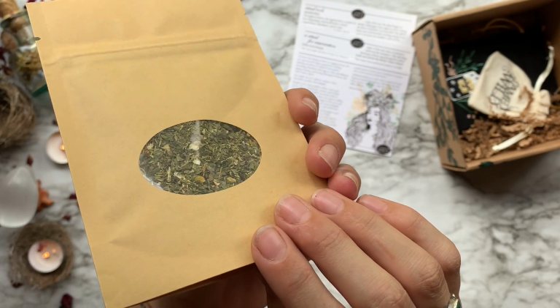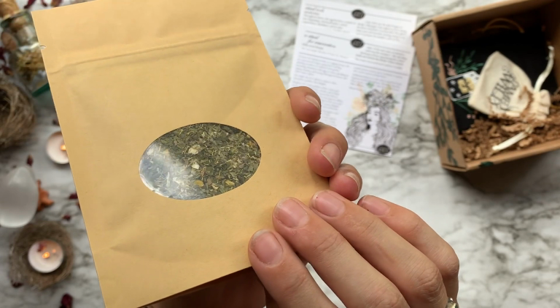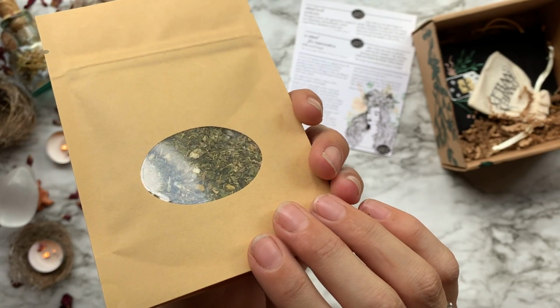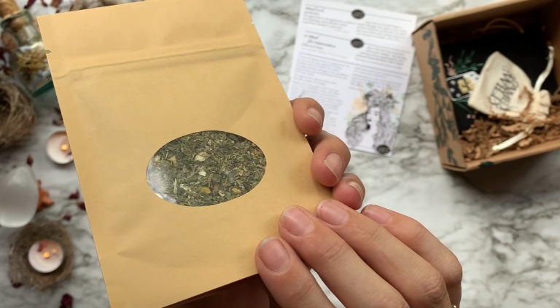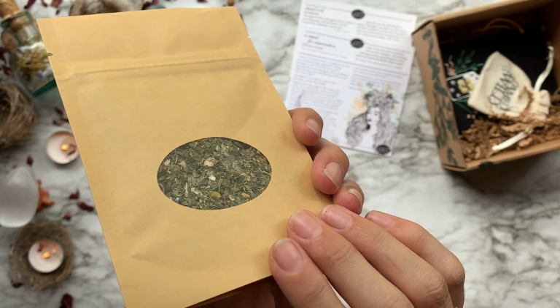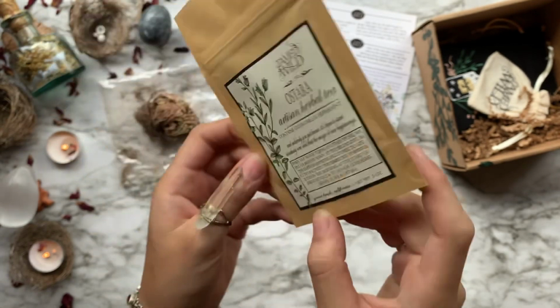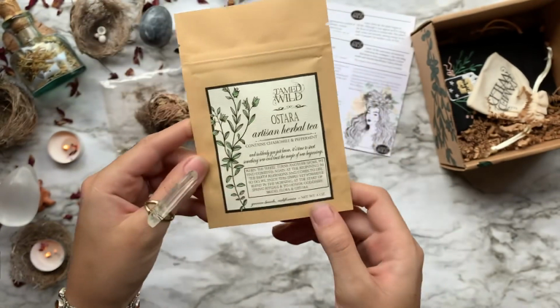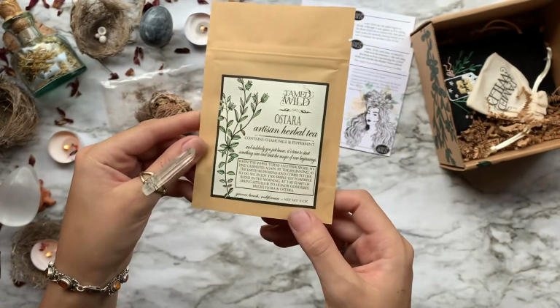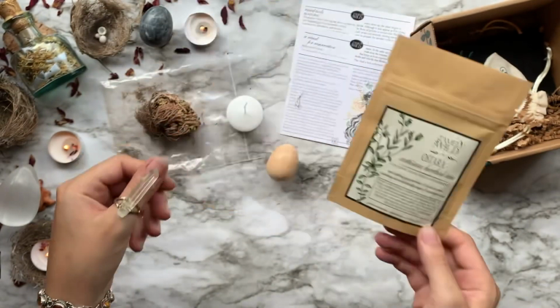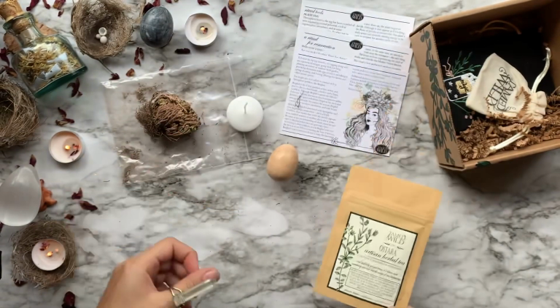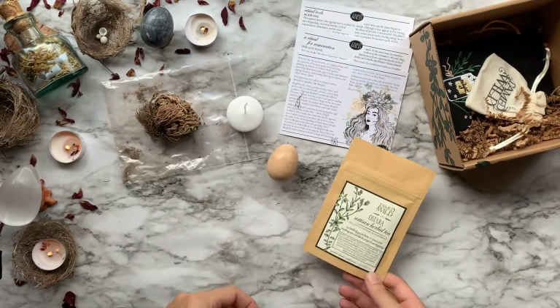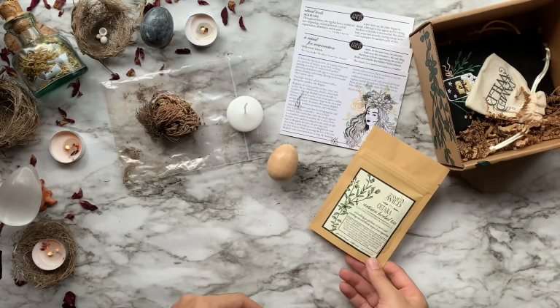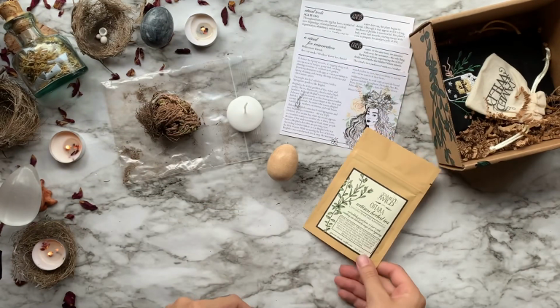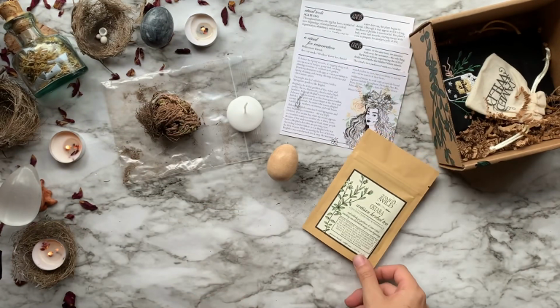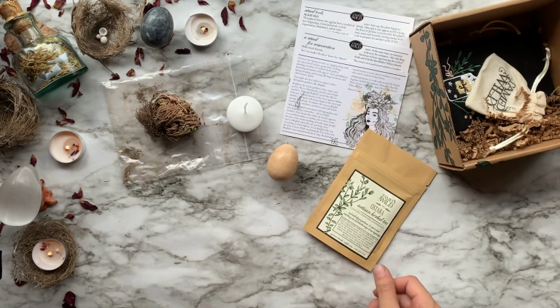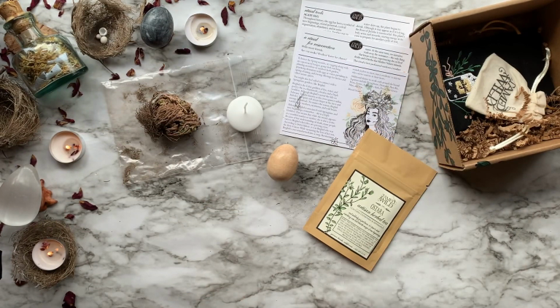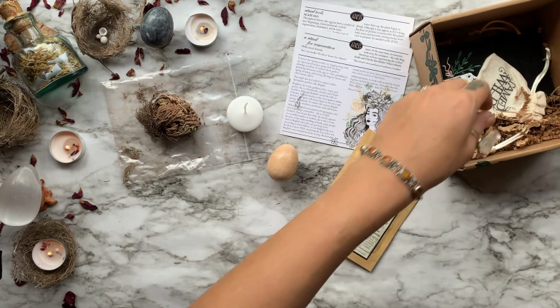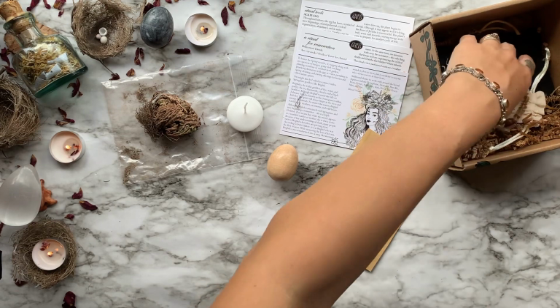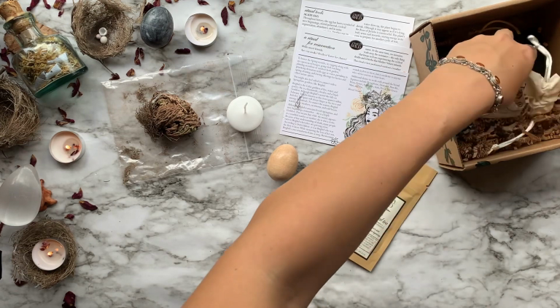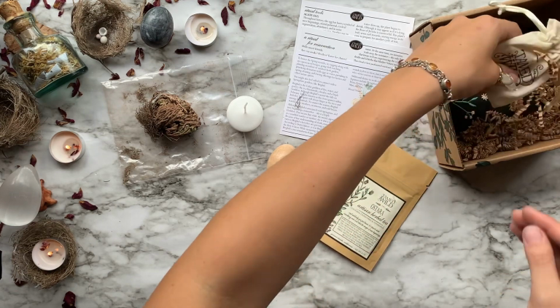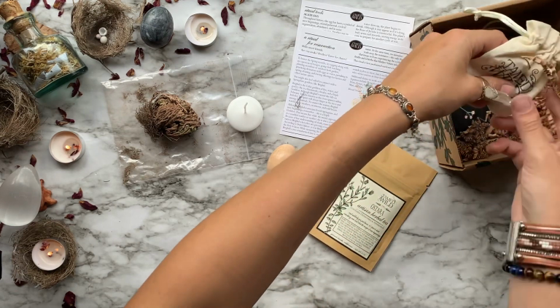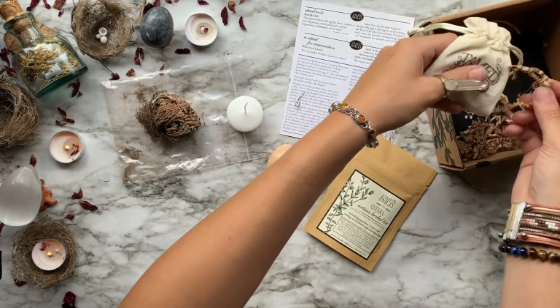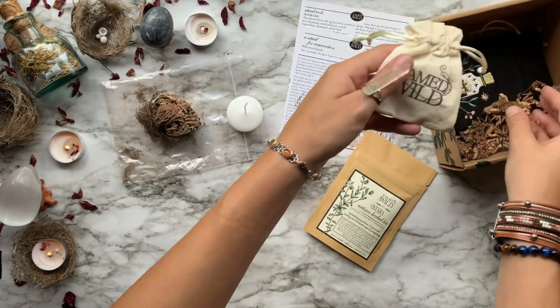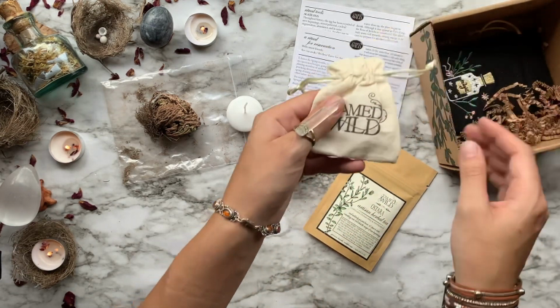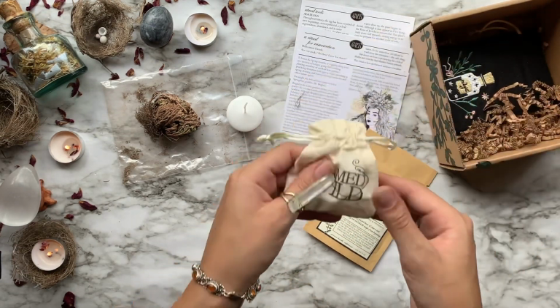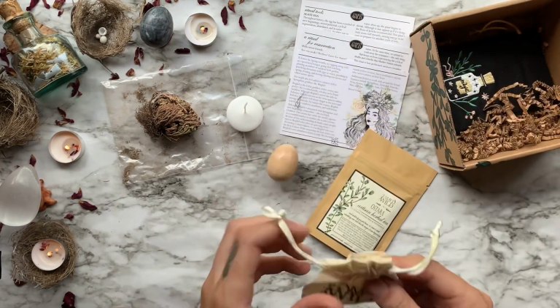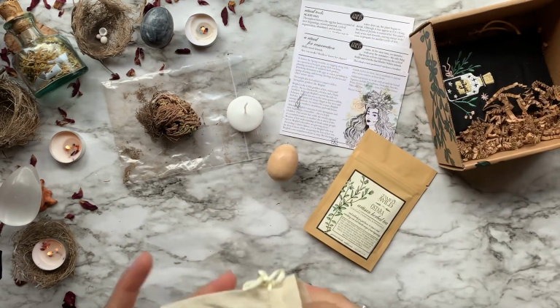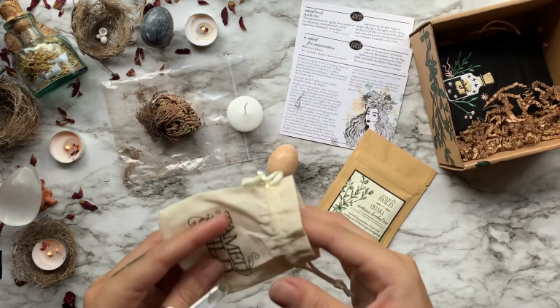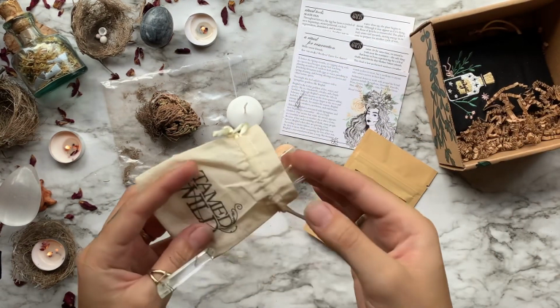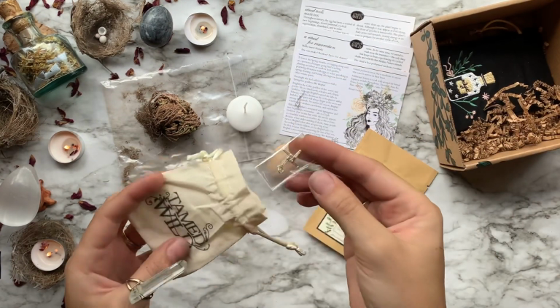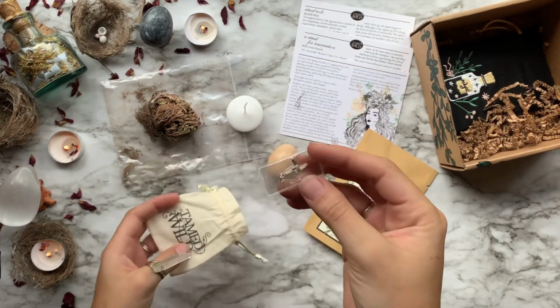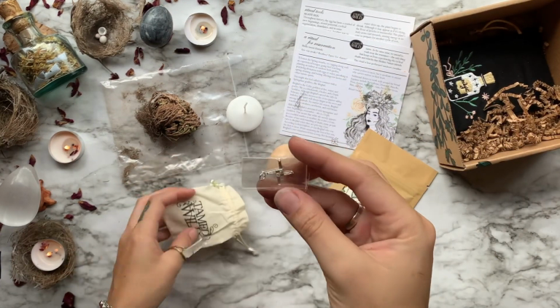Then we have a loose leaf tea from Tamed Wild. This one is called Ostara. This blend features chamomile and peppermint — it is perfect for an after-ritual brew or as an offering to give to your nature deity.